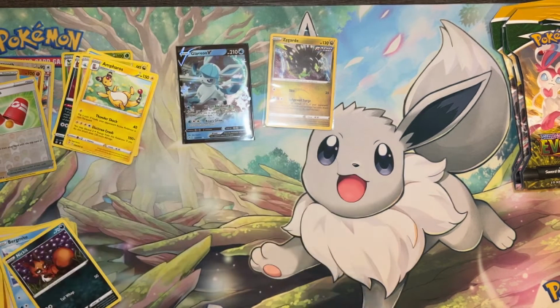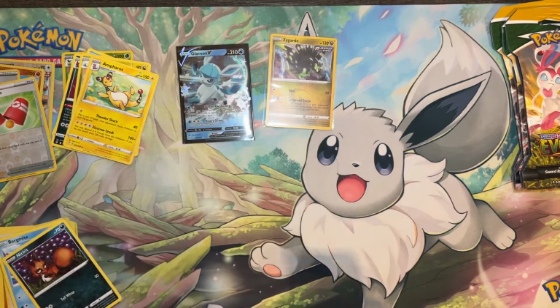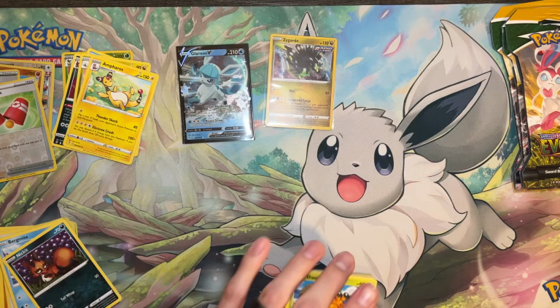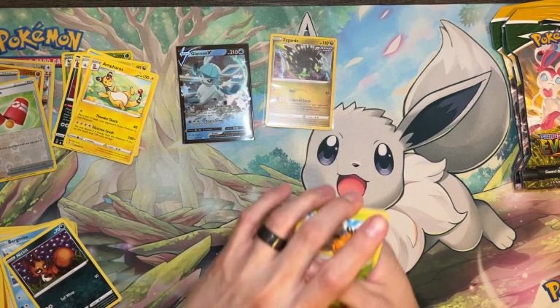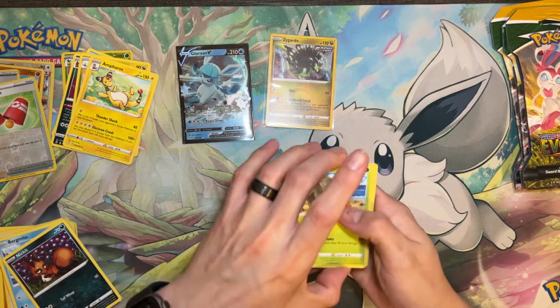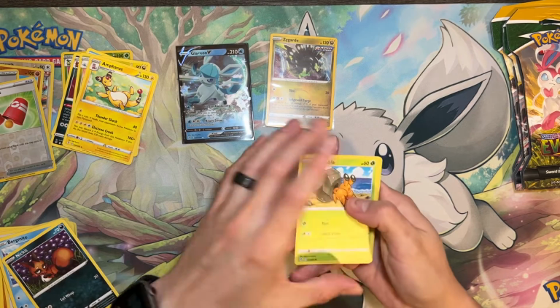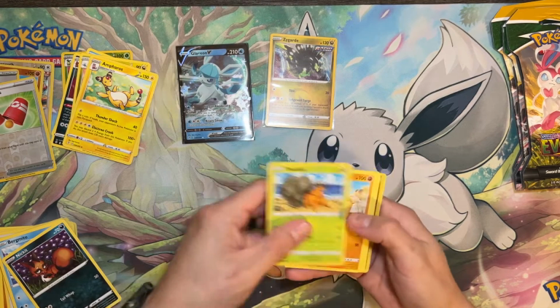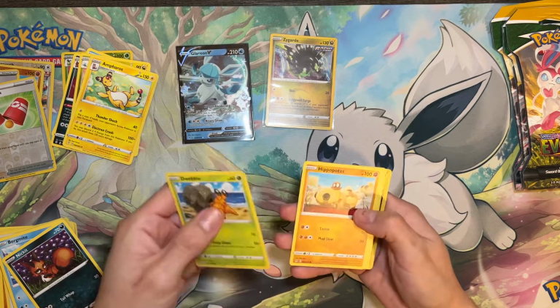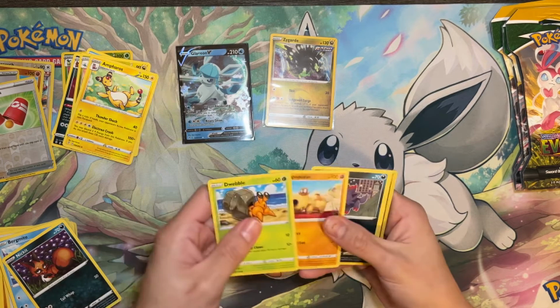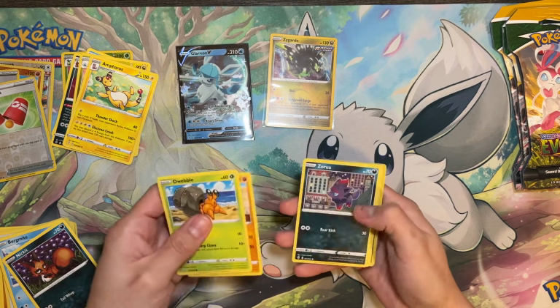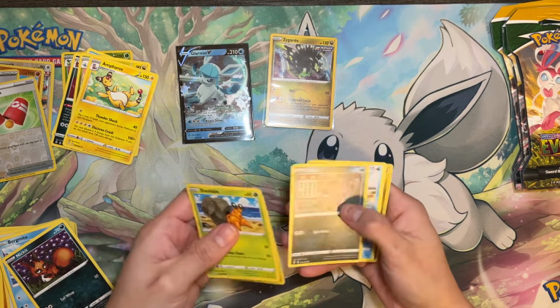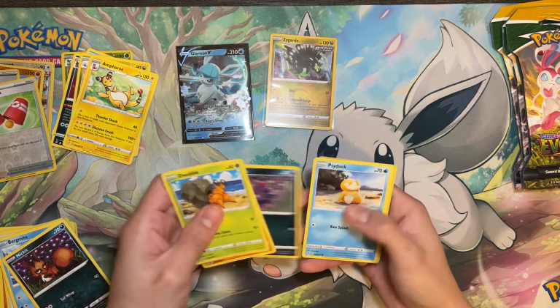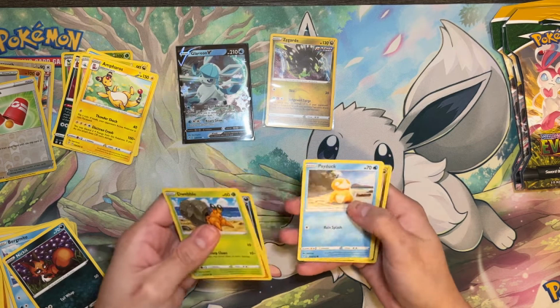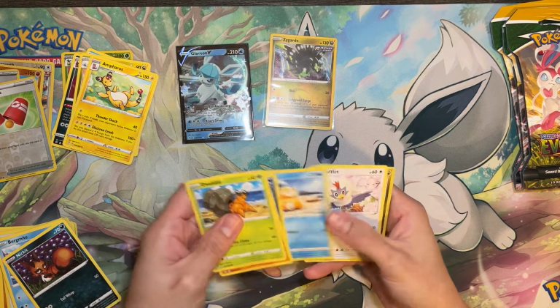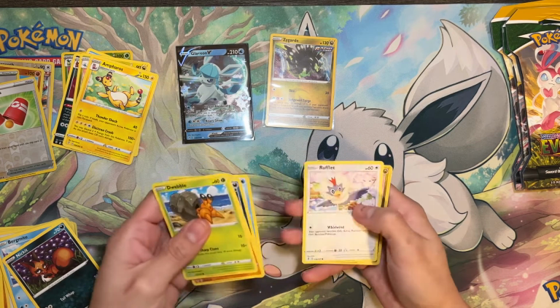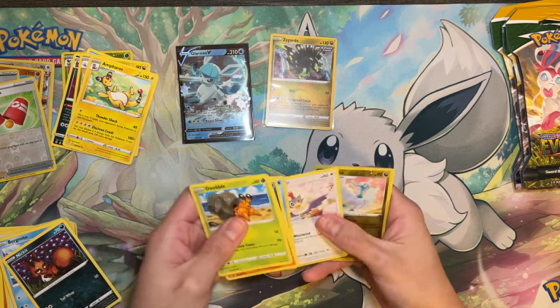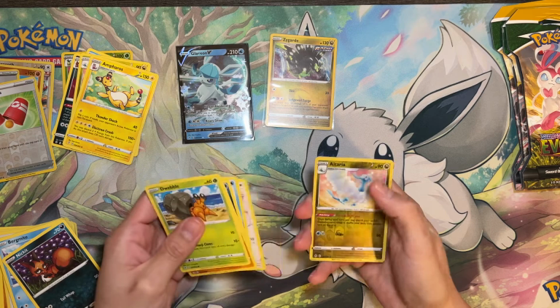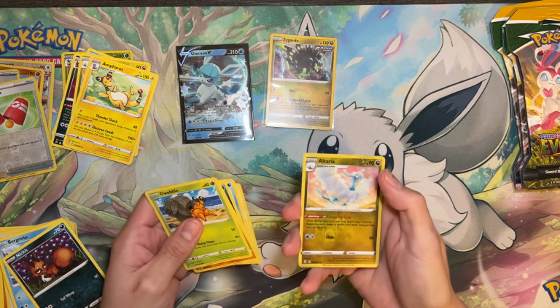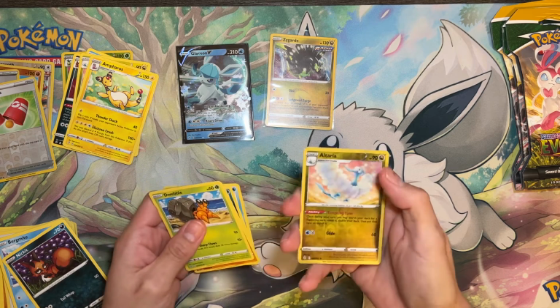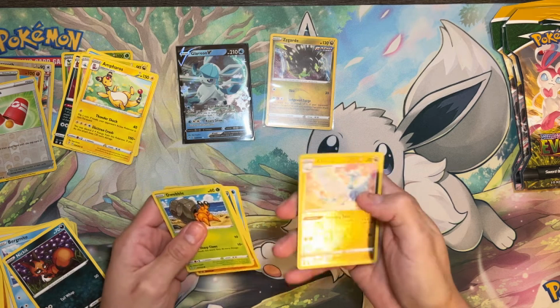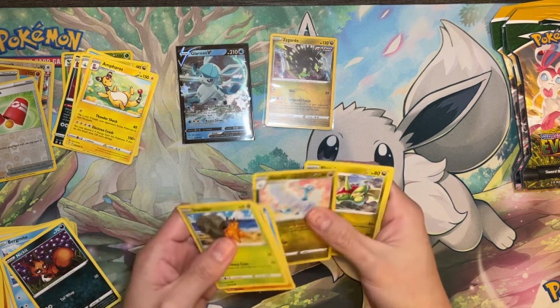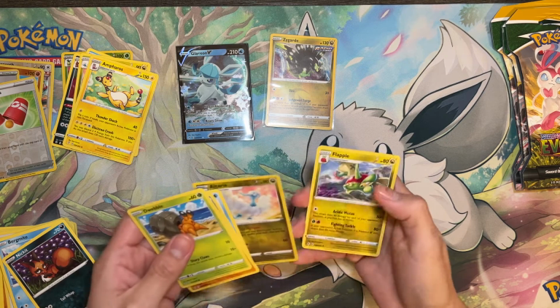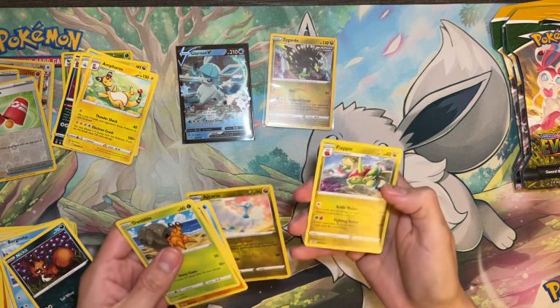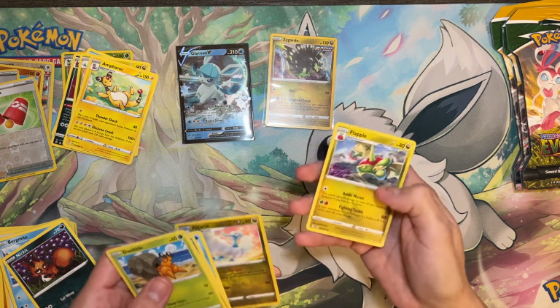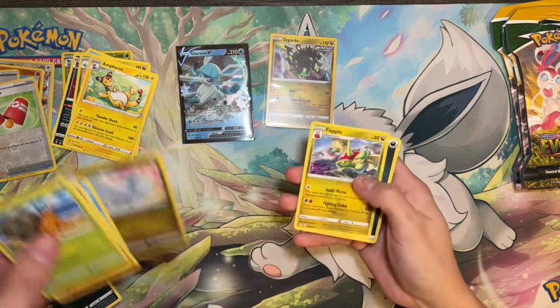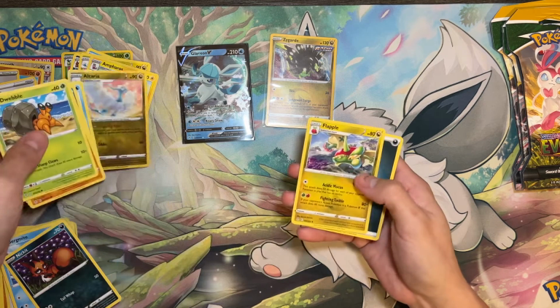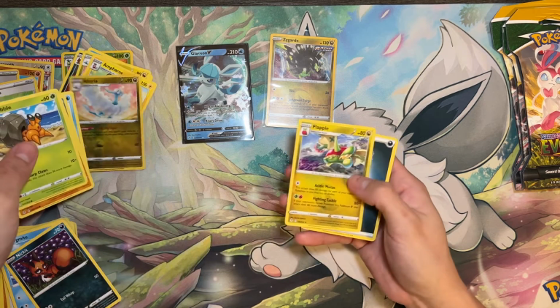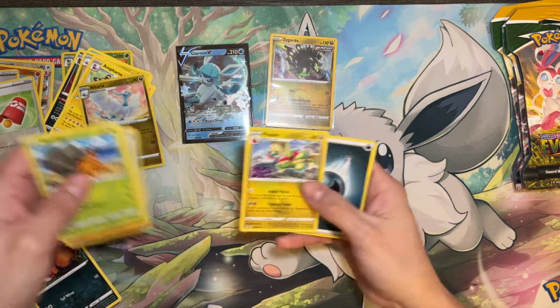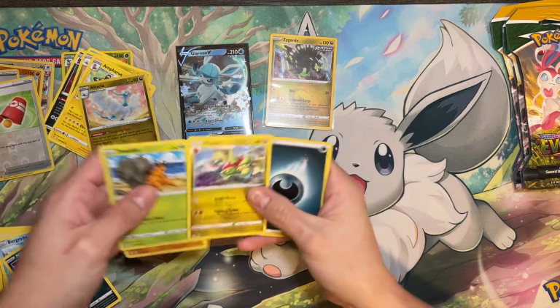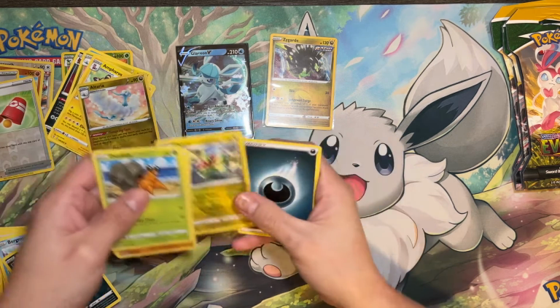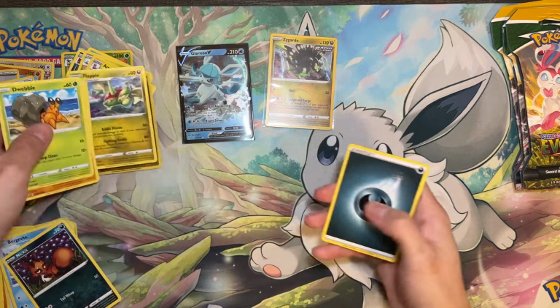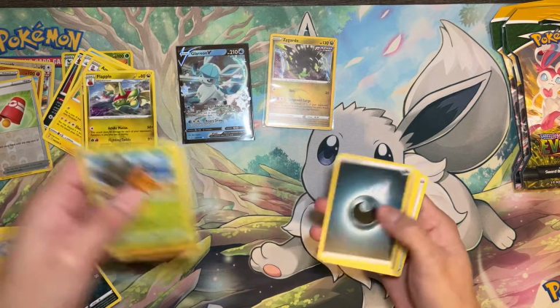We got Dwebble, Hippopotas, Zora, Side Up, Rufflet, Reverse Altaria, and a Flapple. Man, these packs.